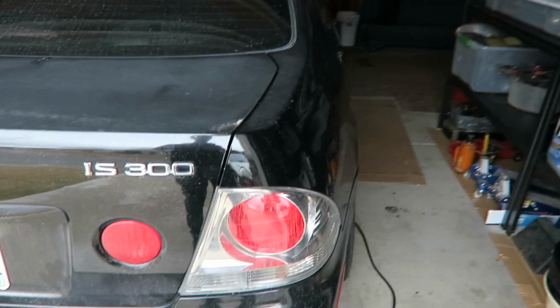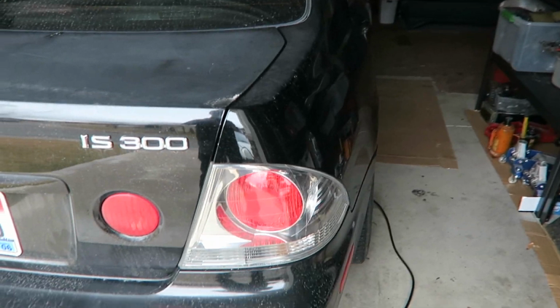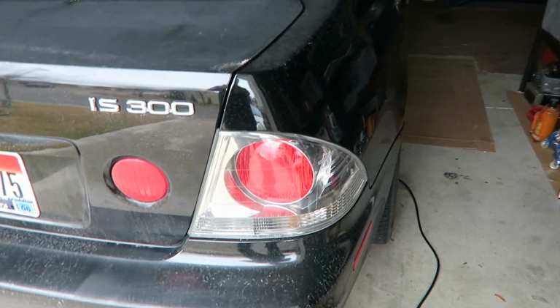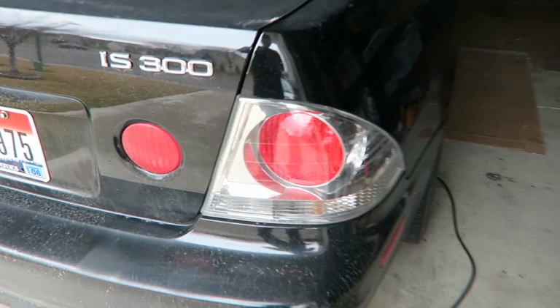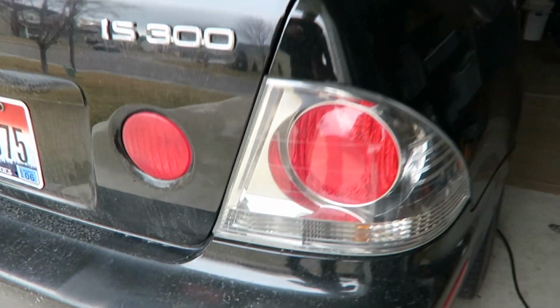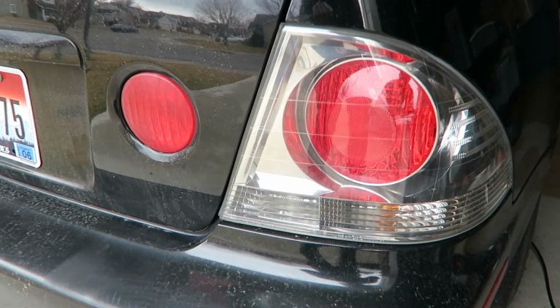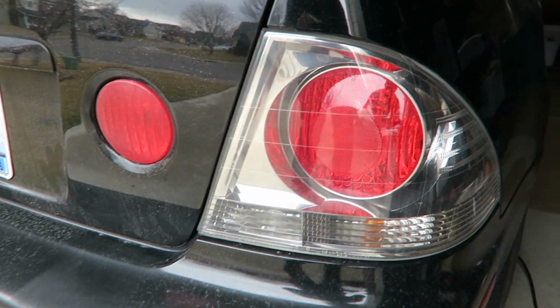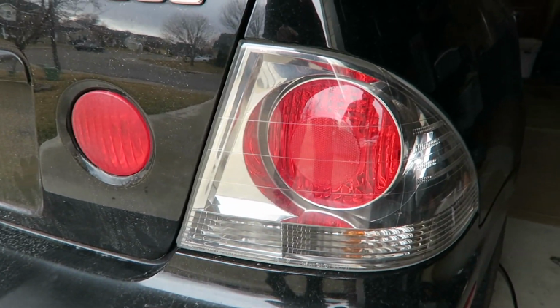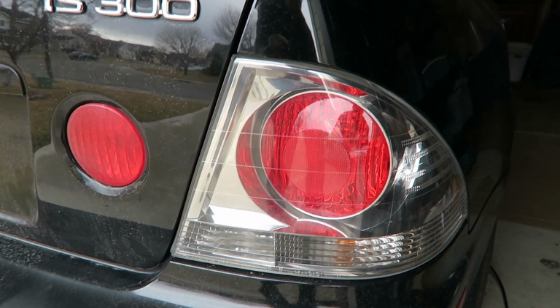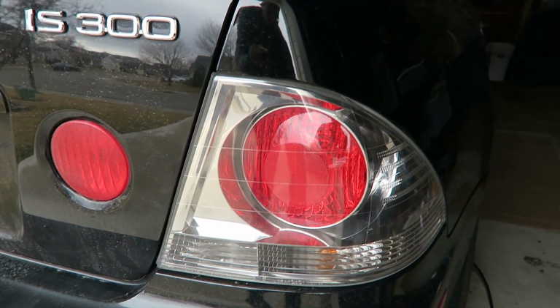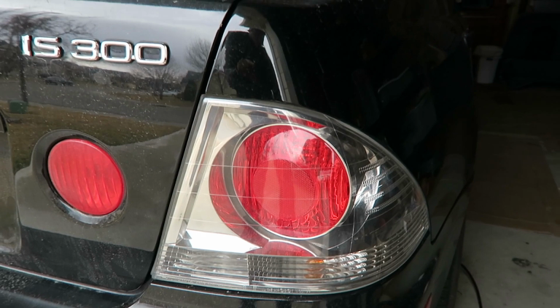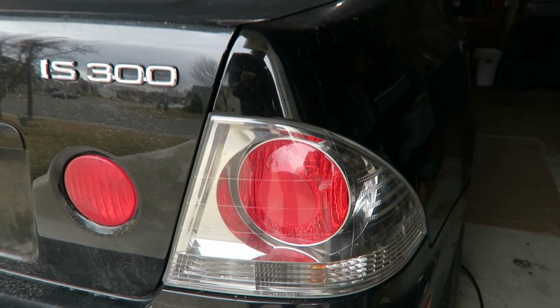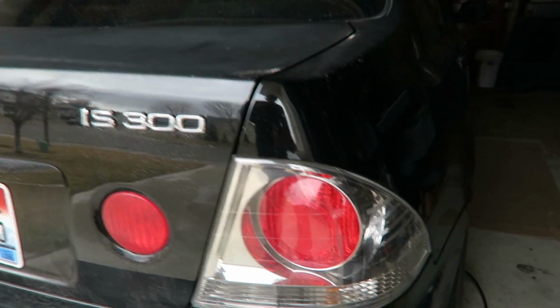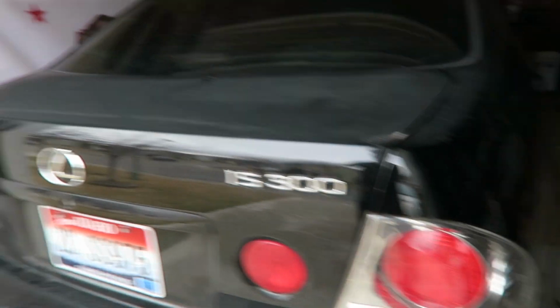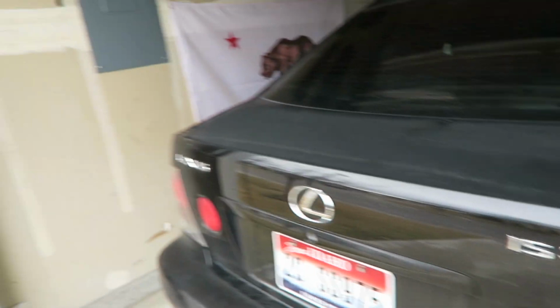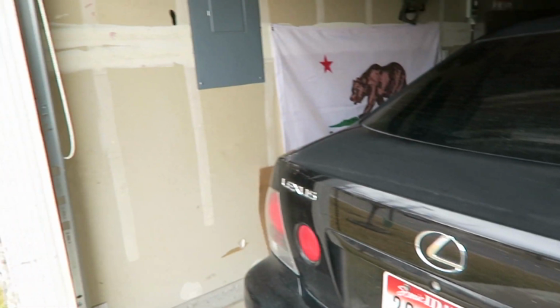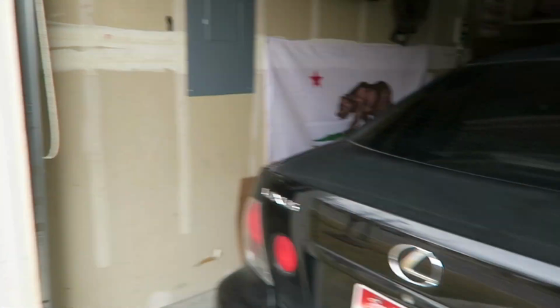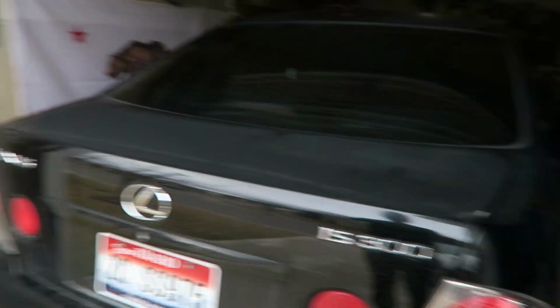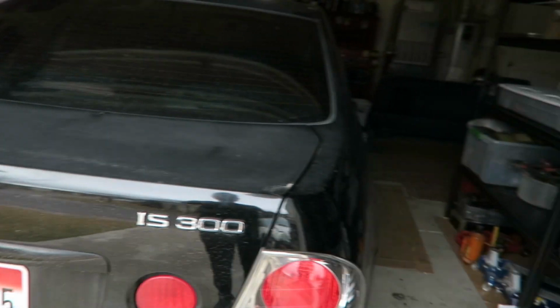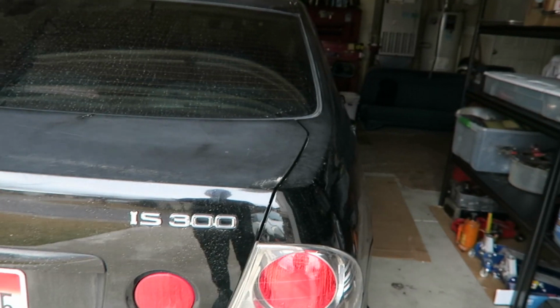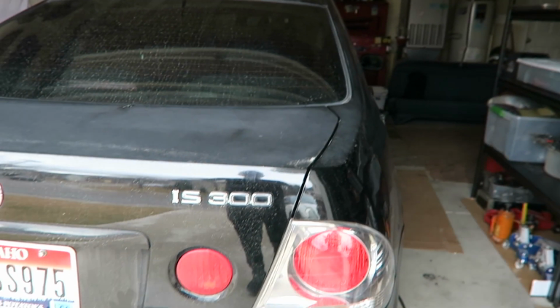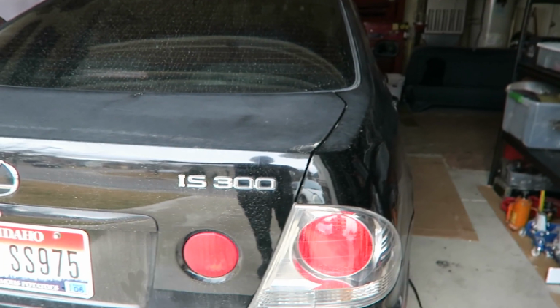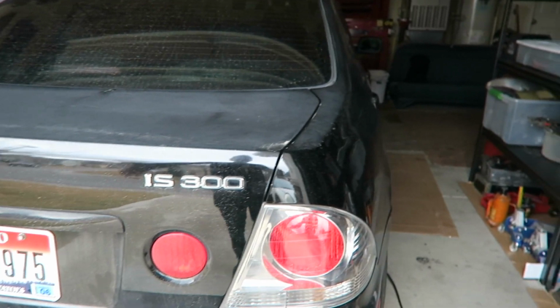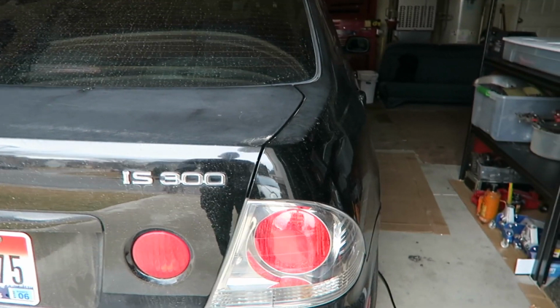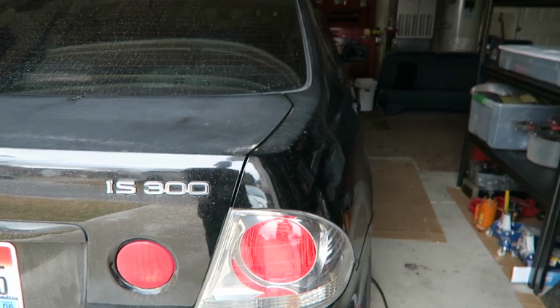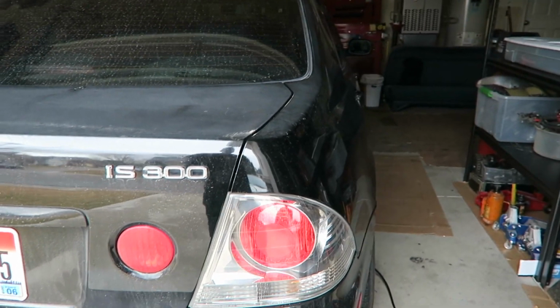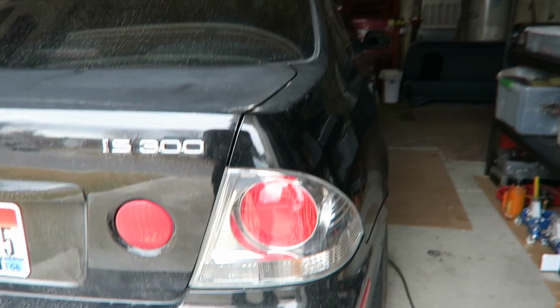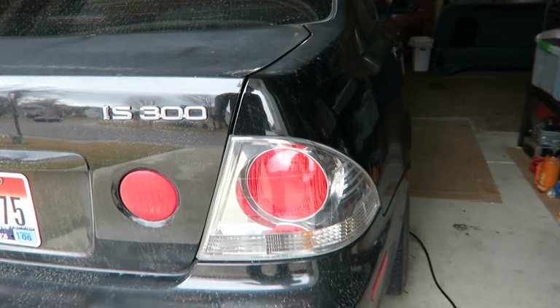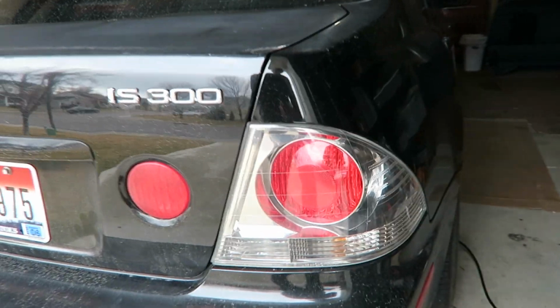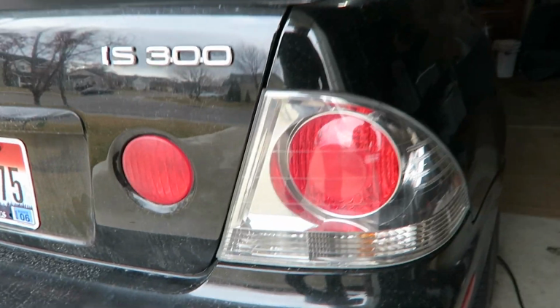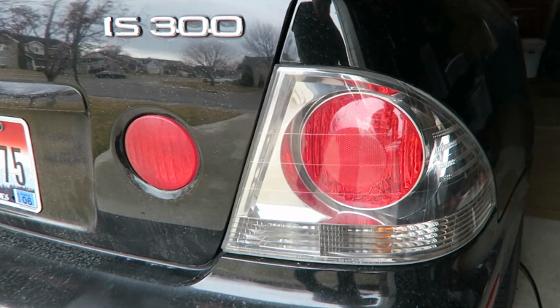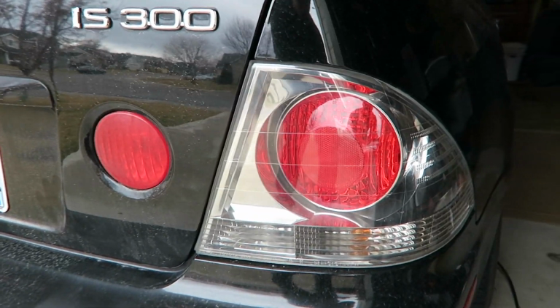I'm not really a fan of the stock IS 300 tail lights mainly because they don't really look aggressive — they look kind of goofy in my opinion.